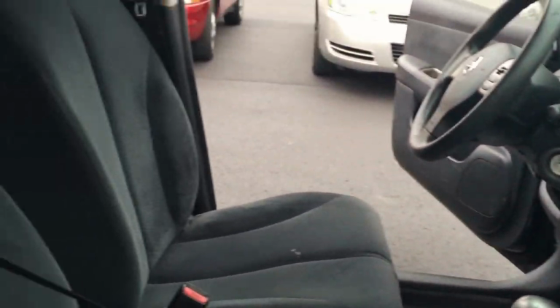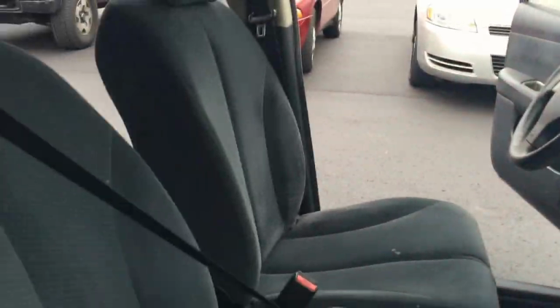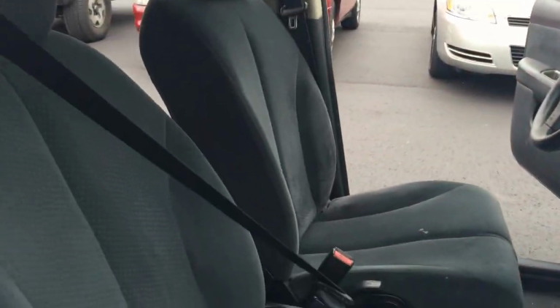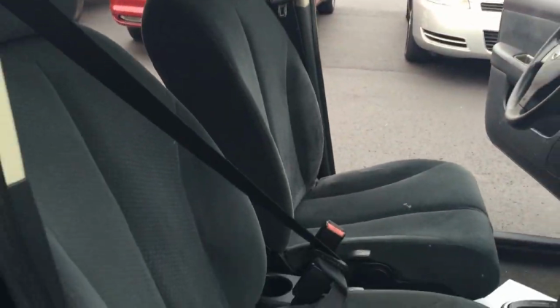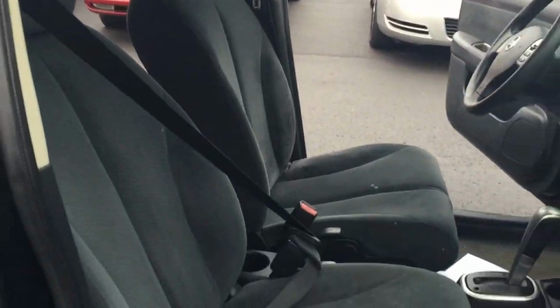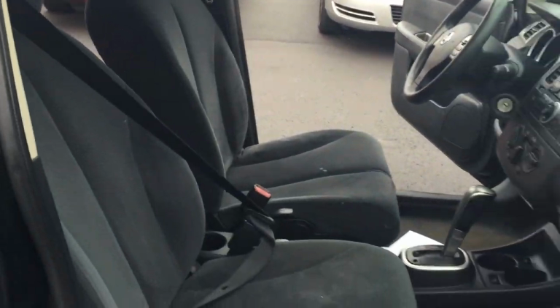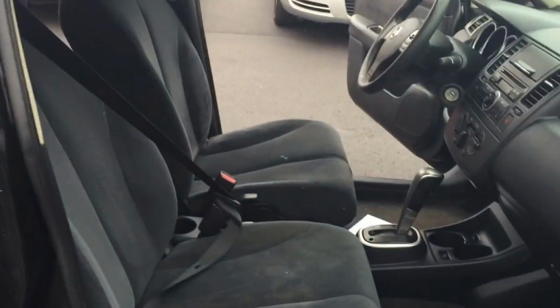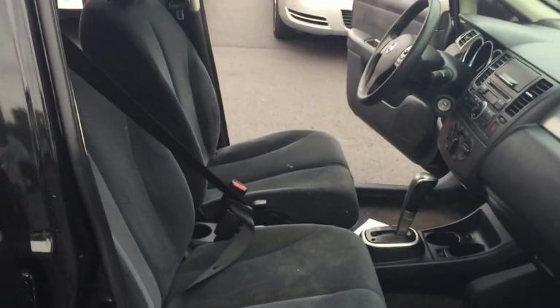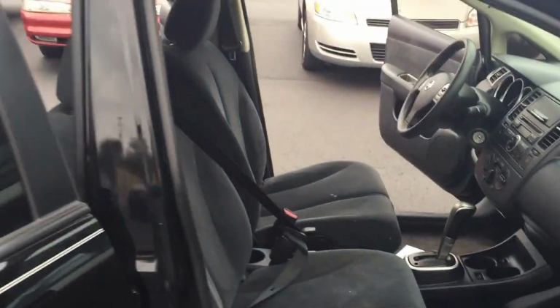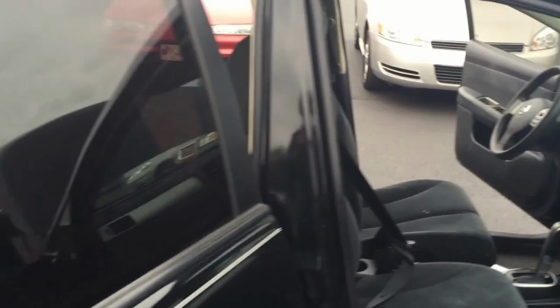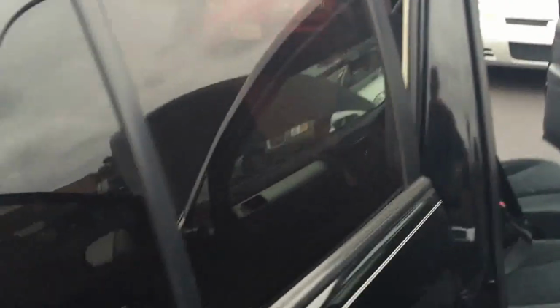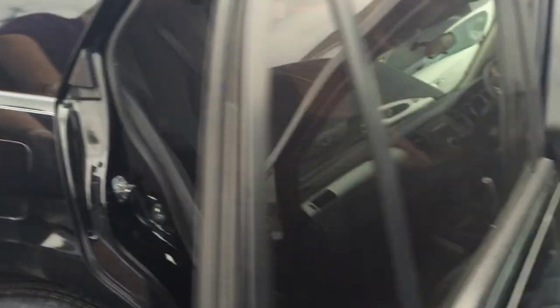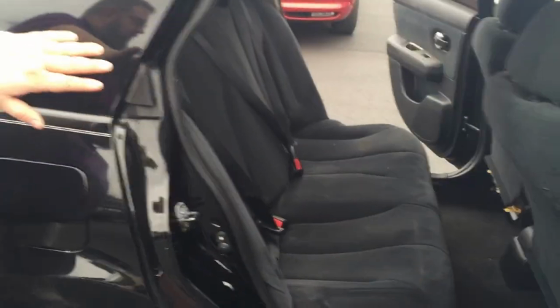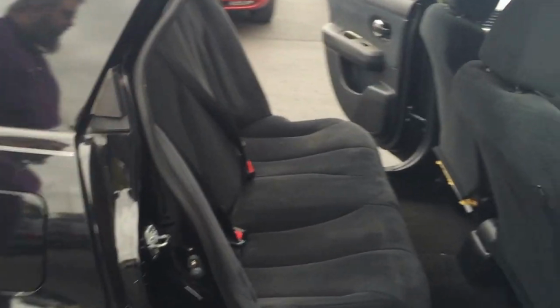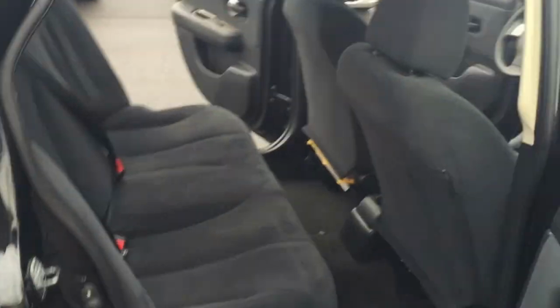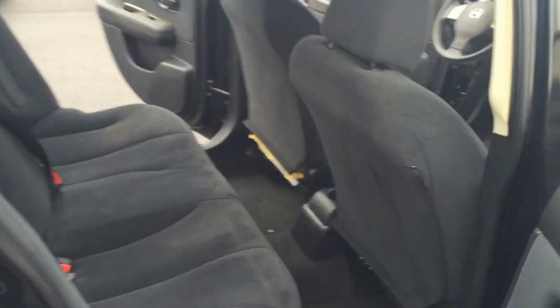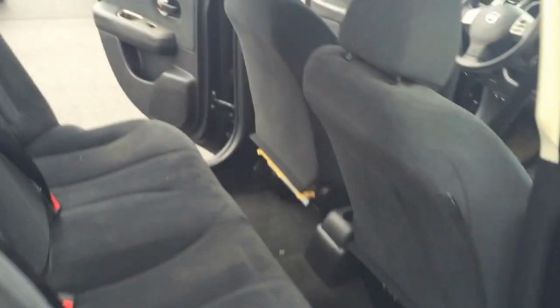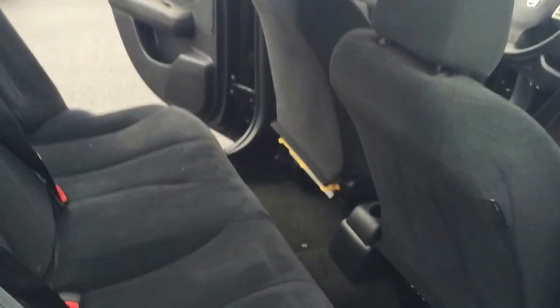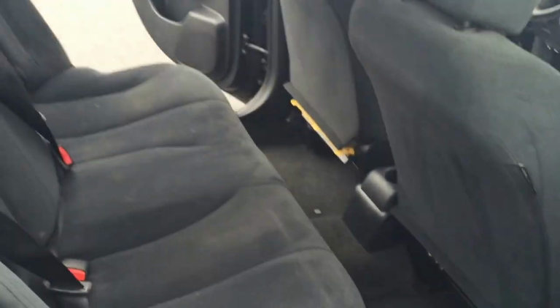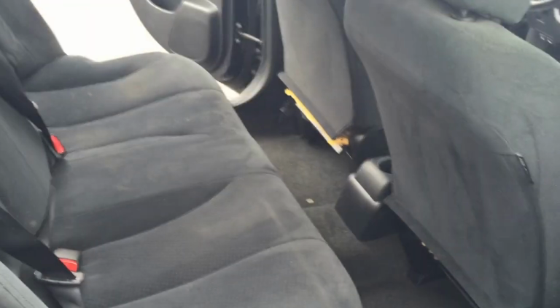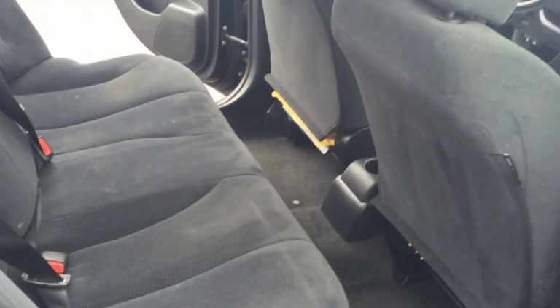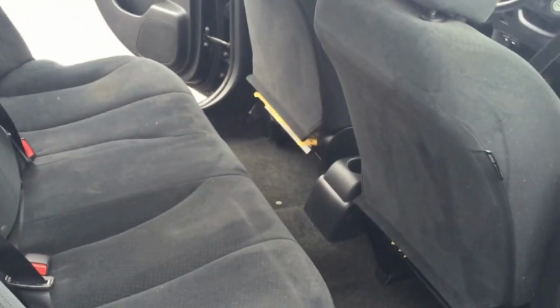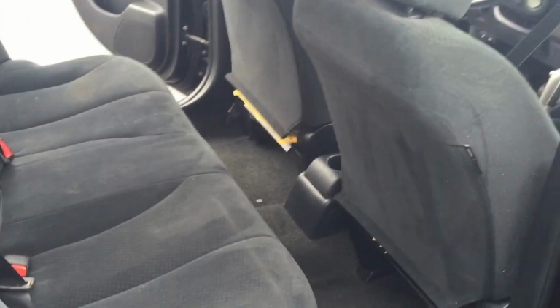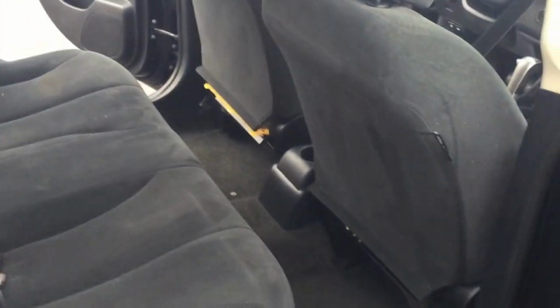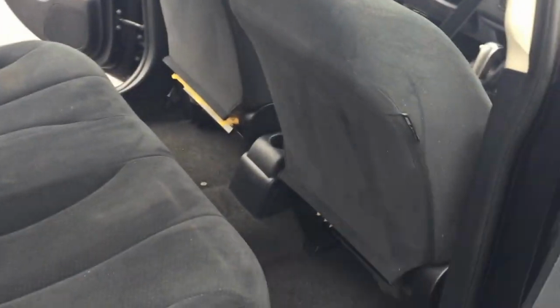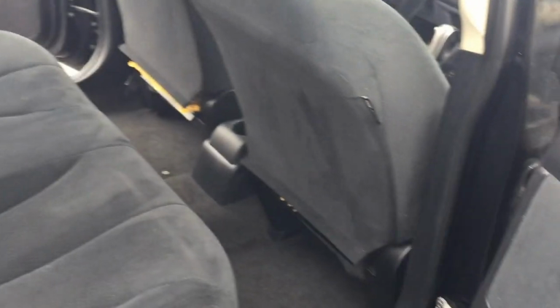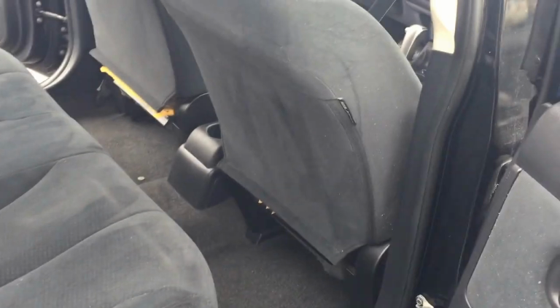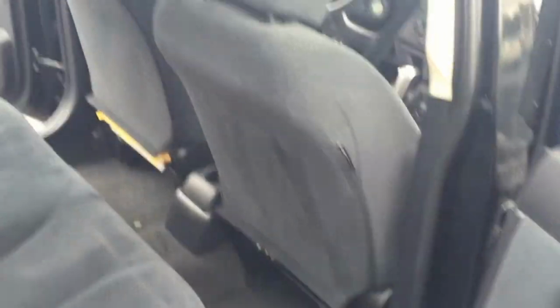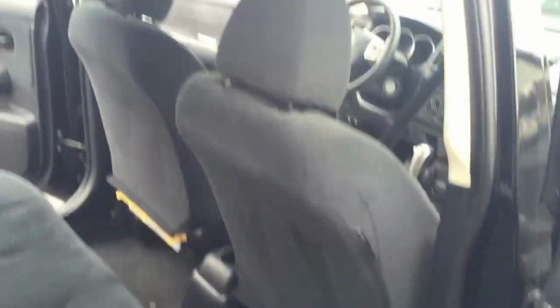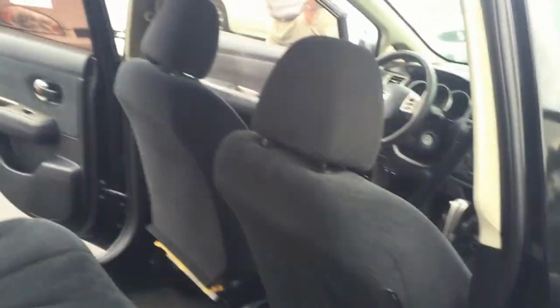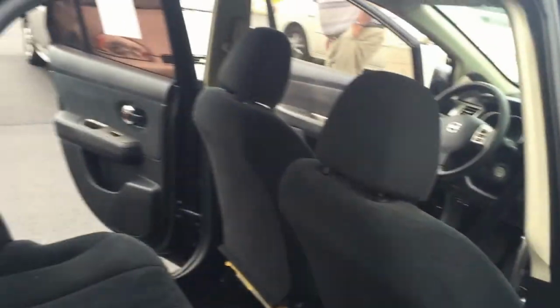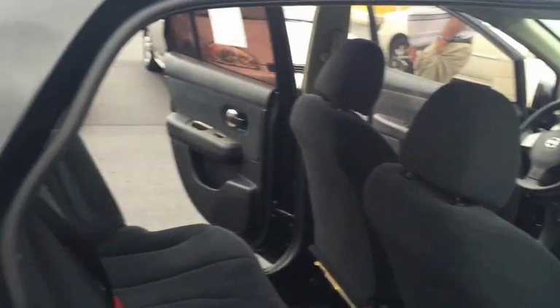Come around here into the backseat. You can easily seat three people back here. Like I said, this is a great car — it's compact and small on the outside but nice and big on the inside.